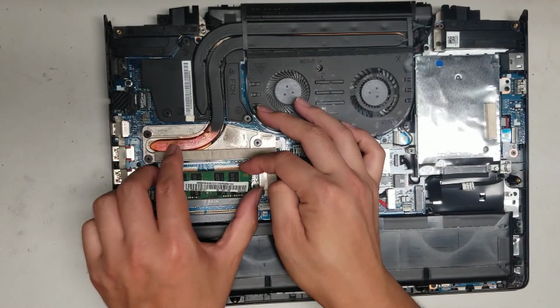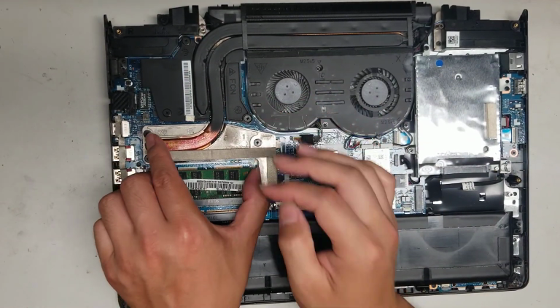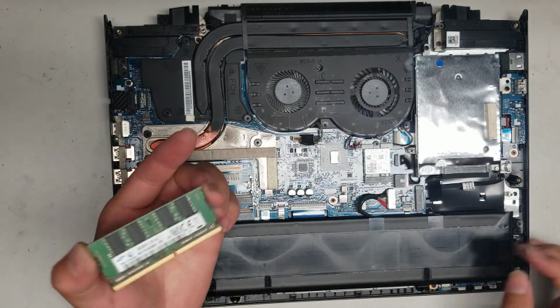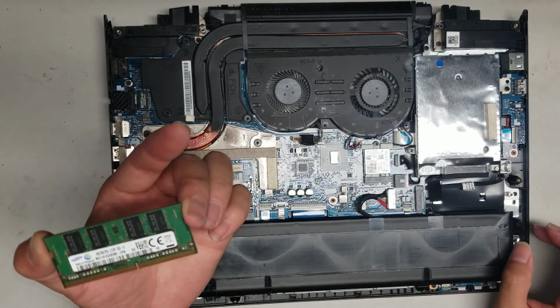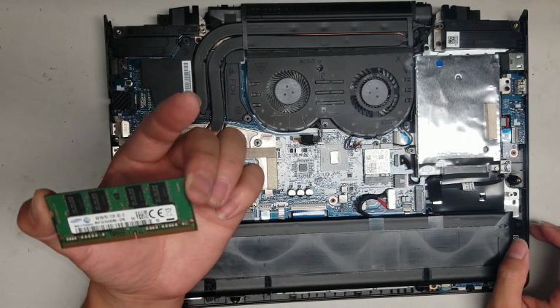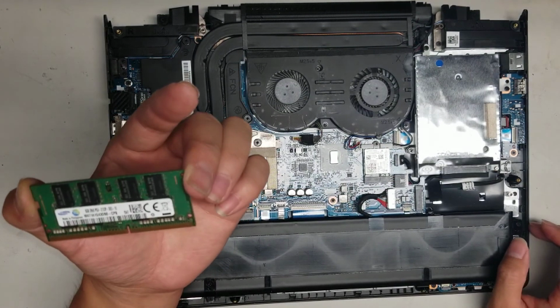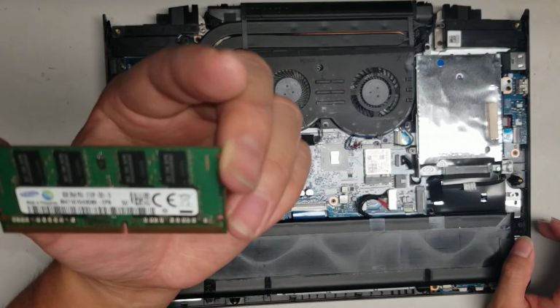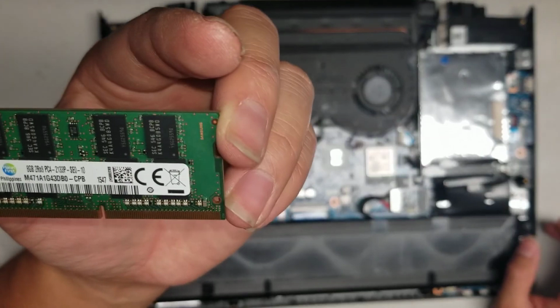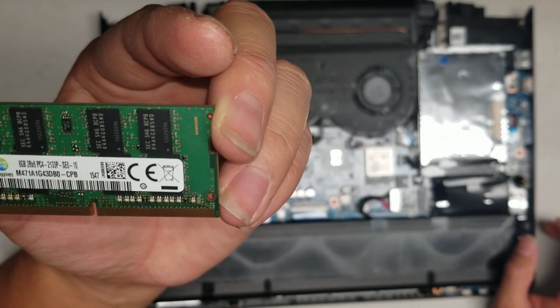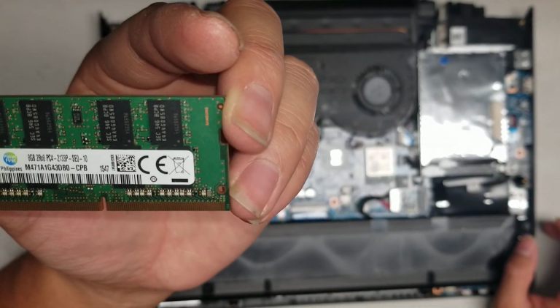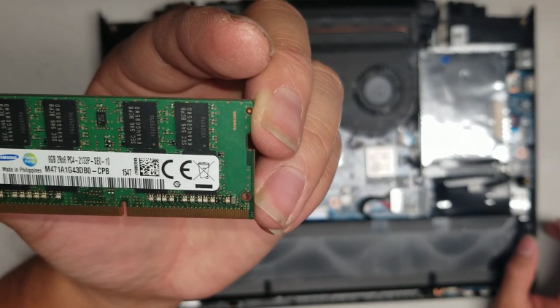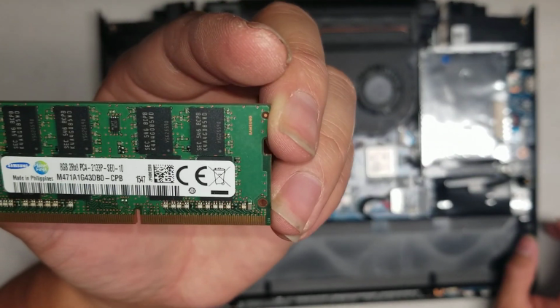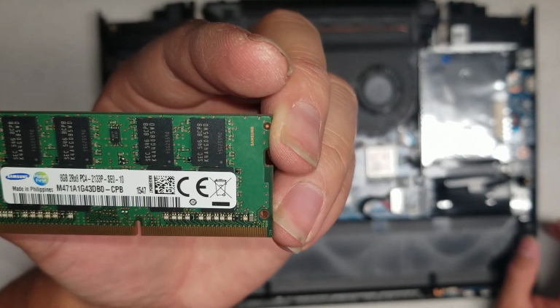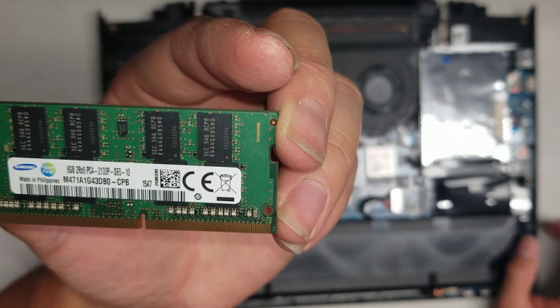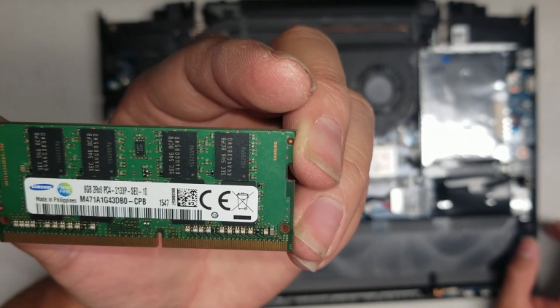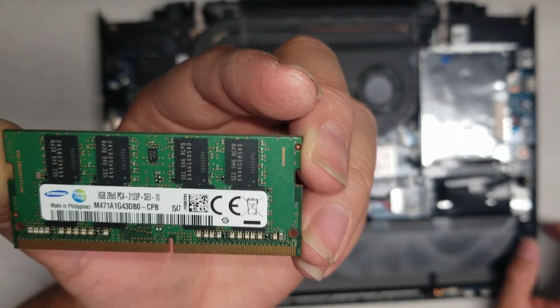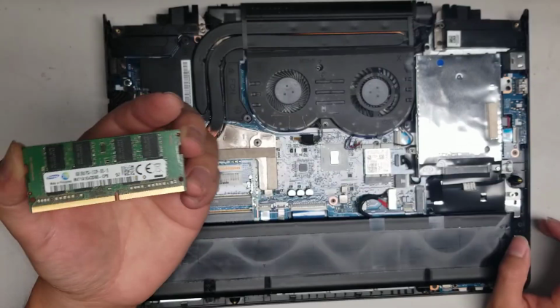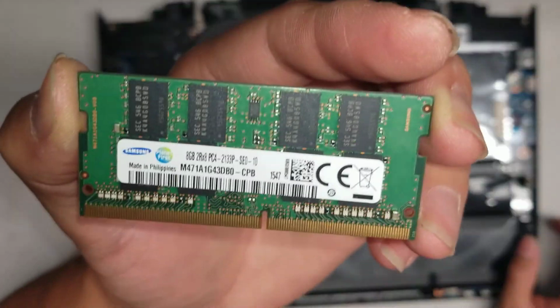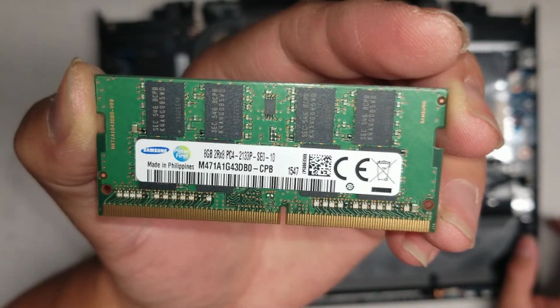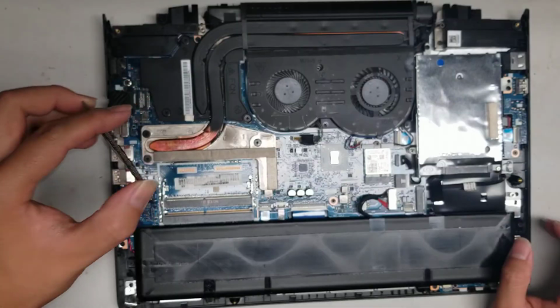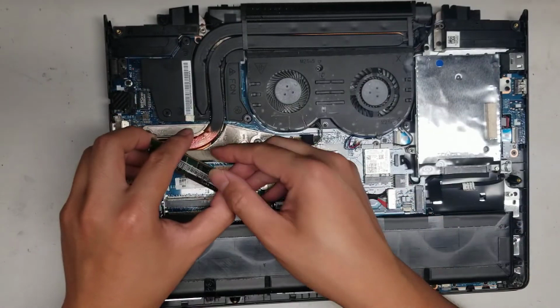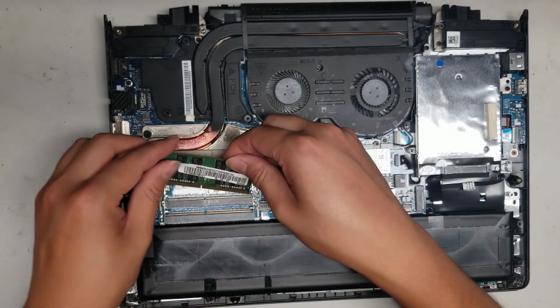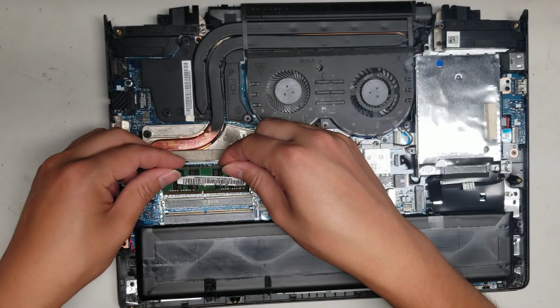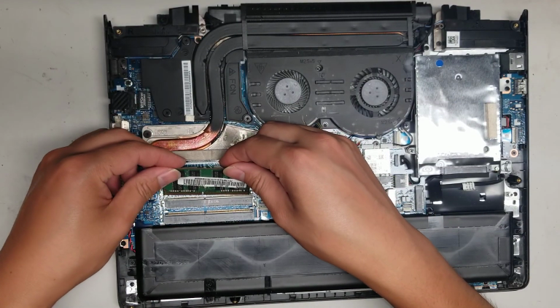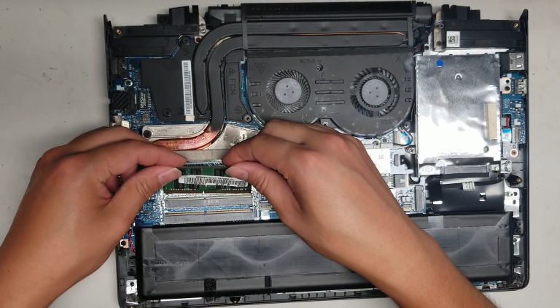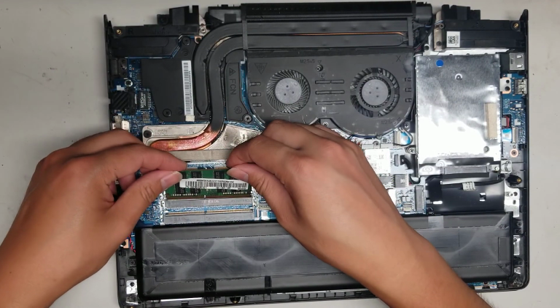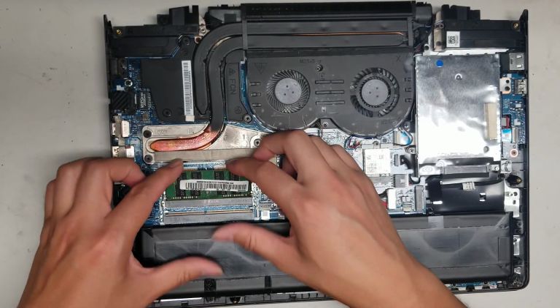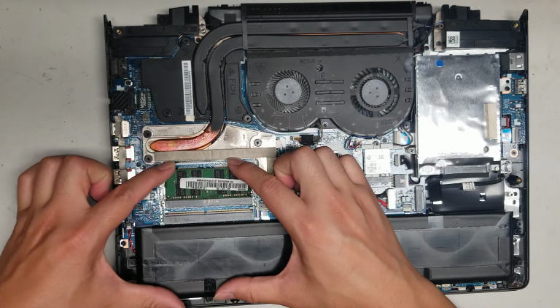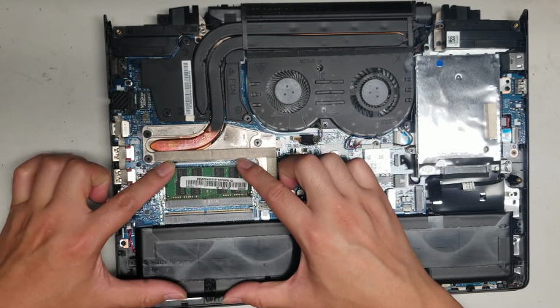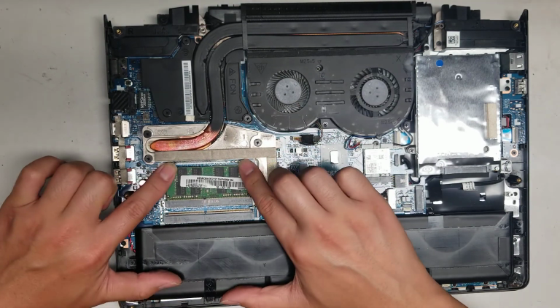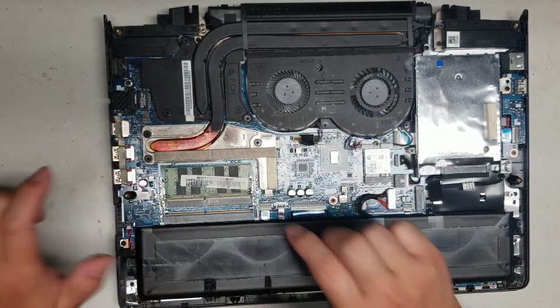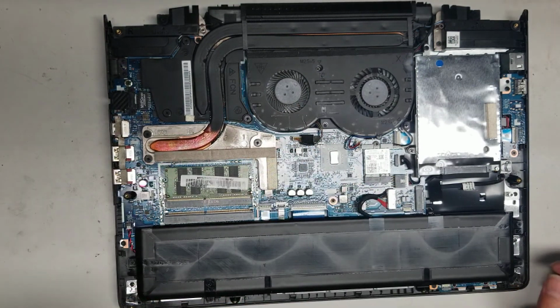The RAM — we got 8GB PC4-2133P. If you need to get more RAM, that's what you would get. Put the RAM back in at an angle and push it down.